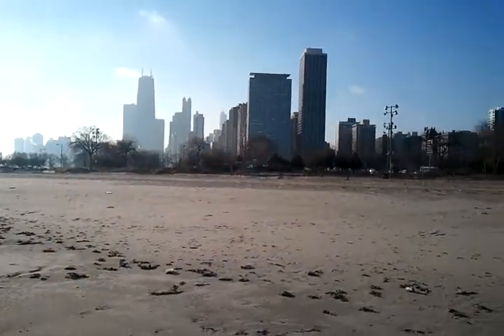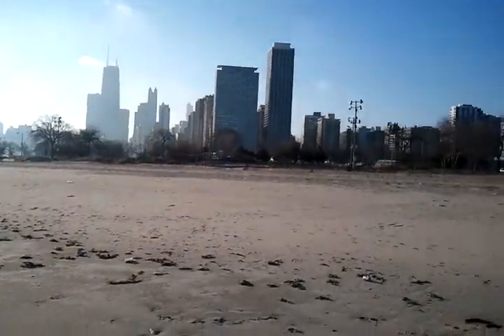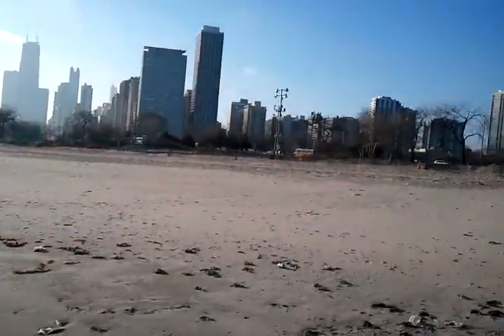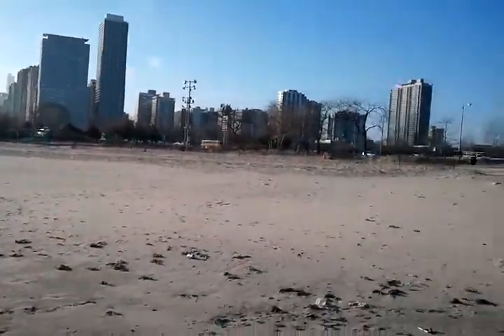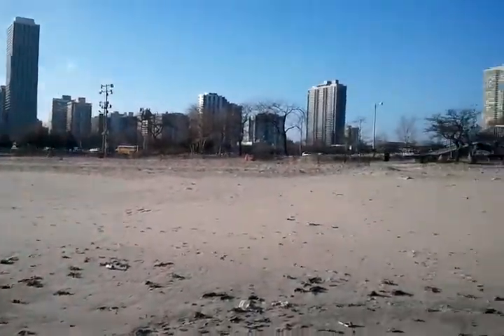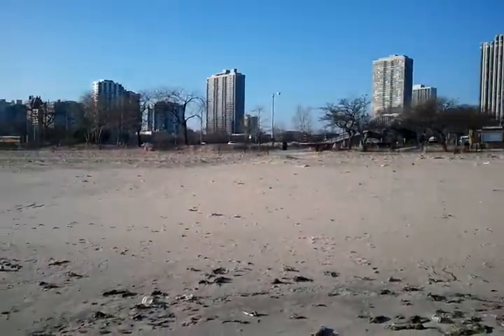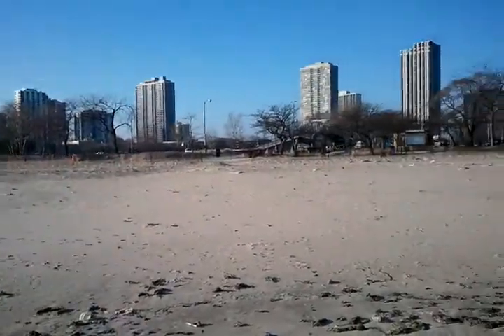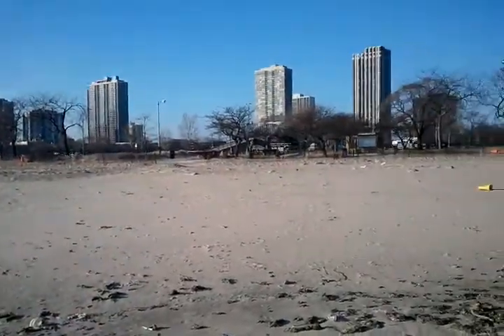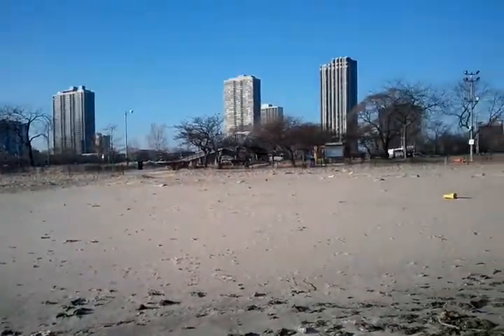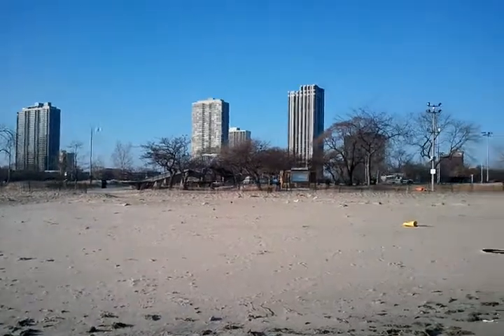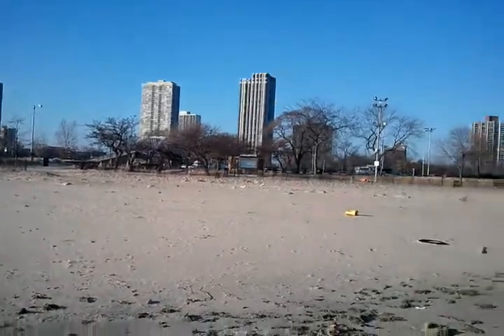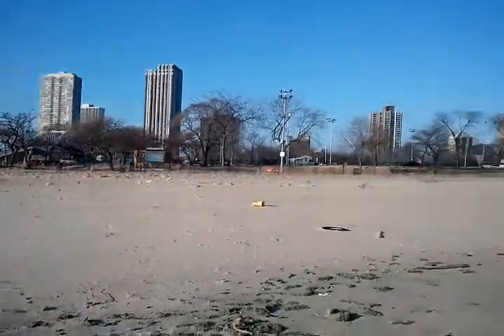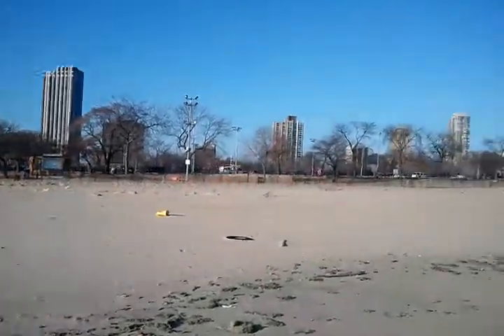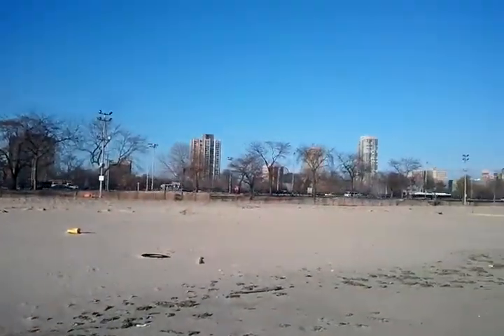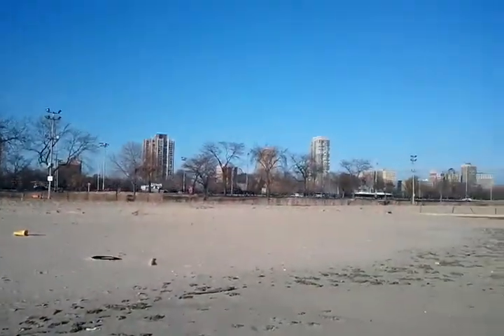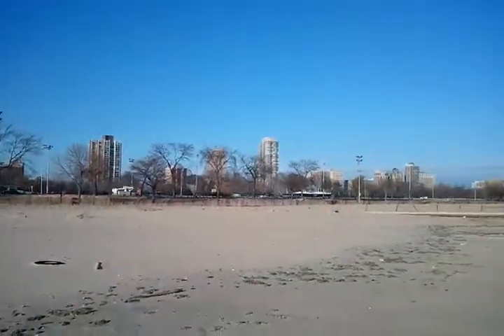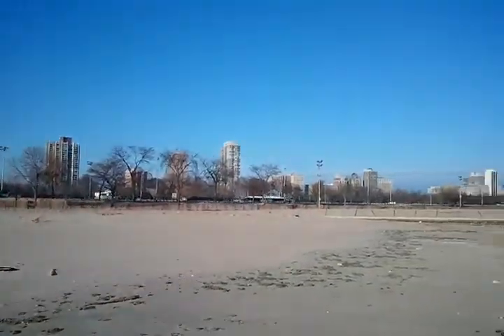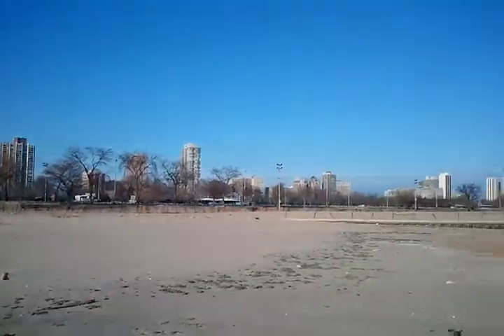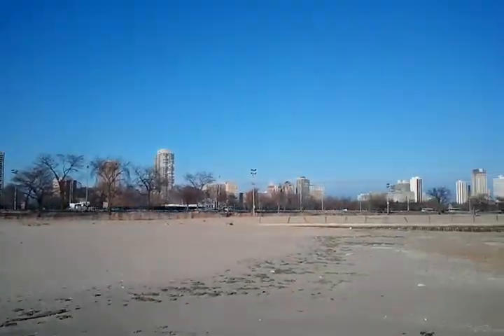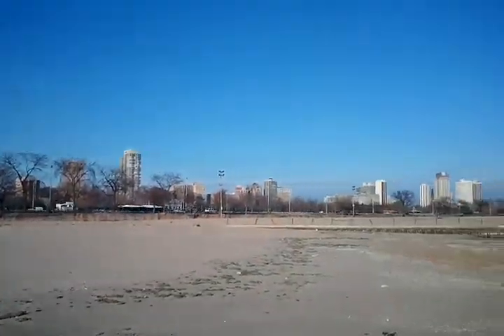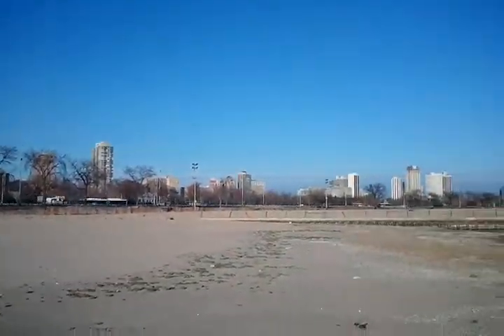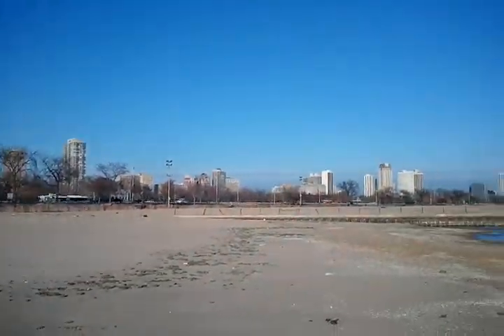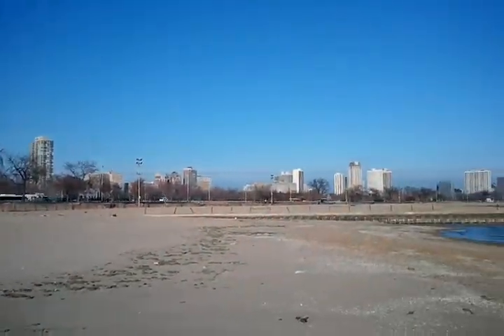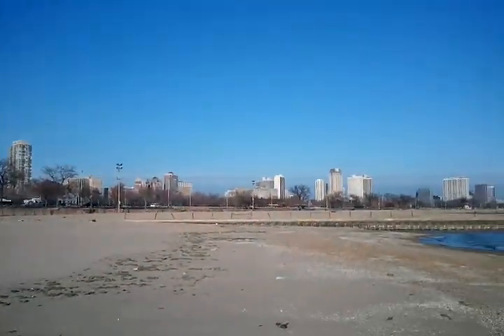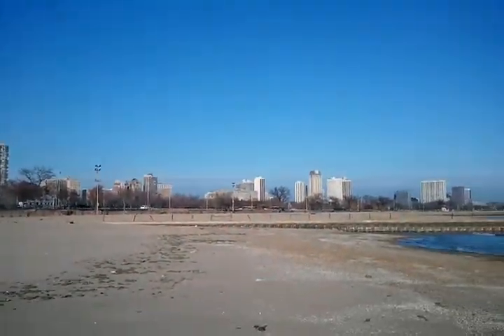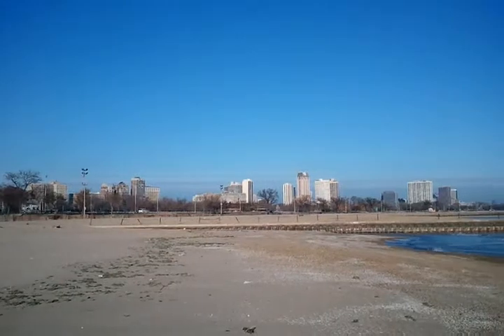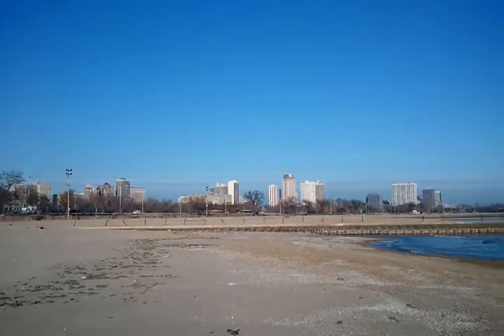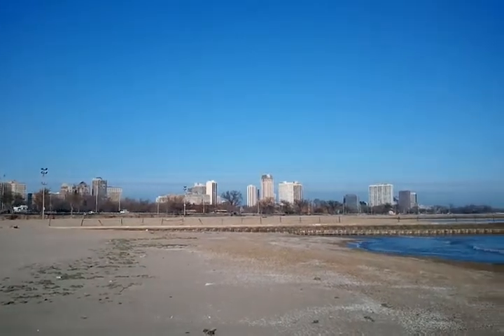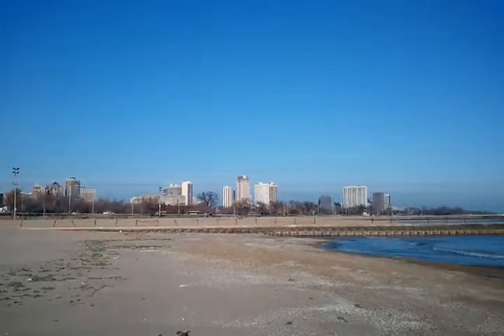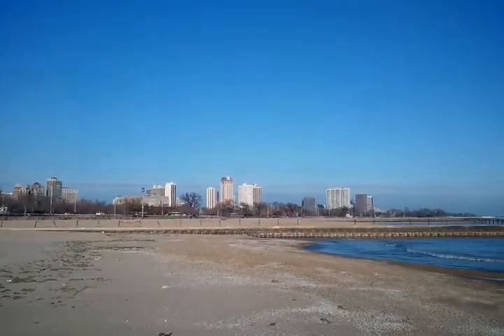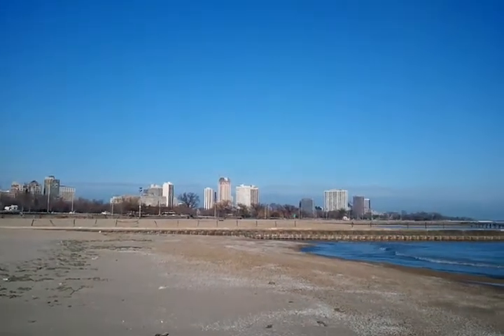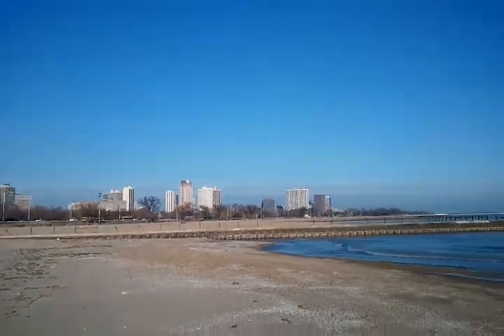And it's looking due west, and then looking due north.